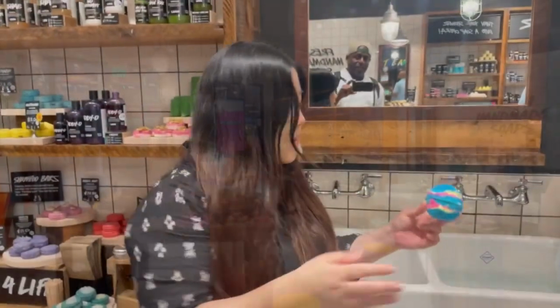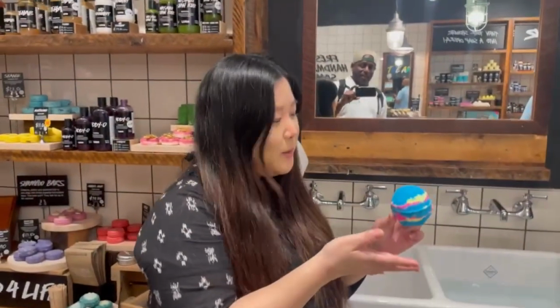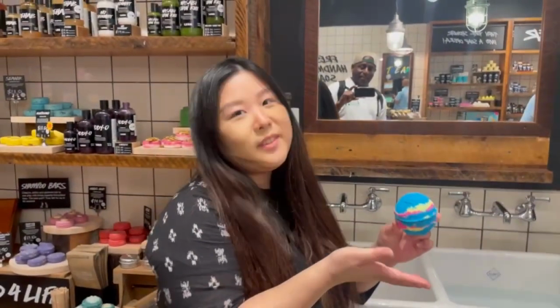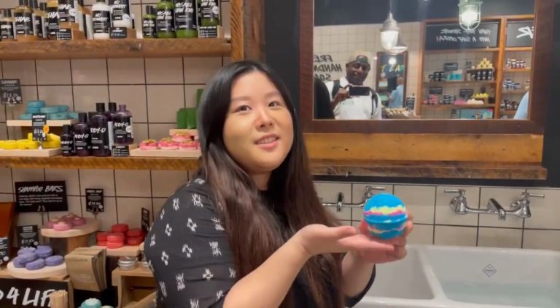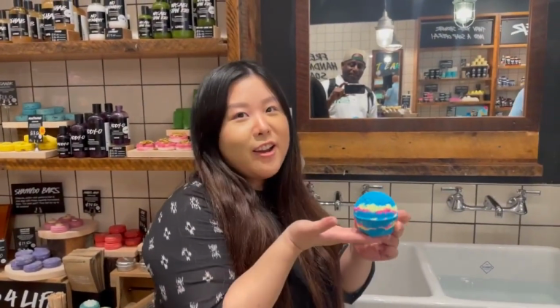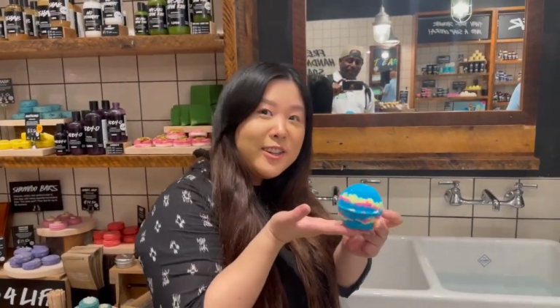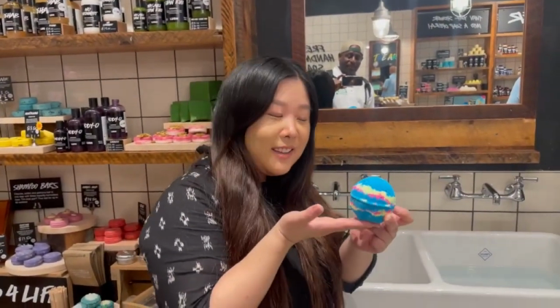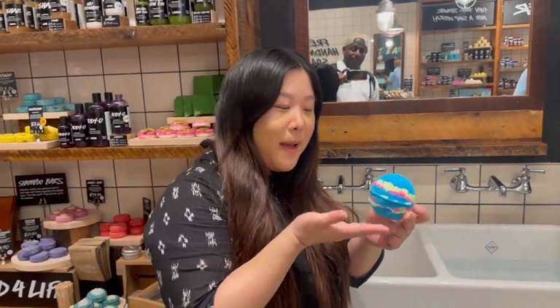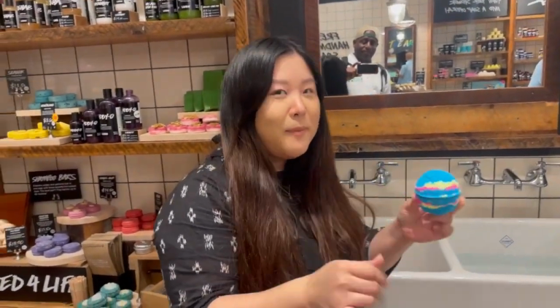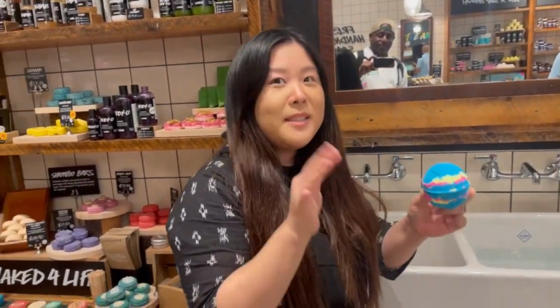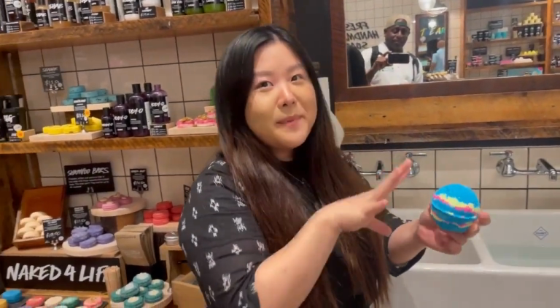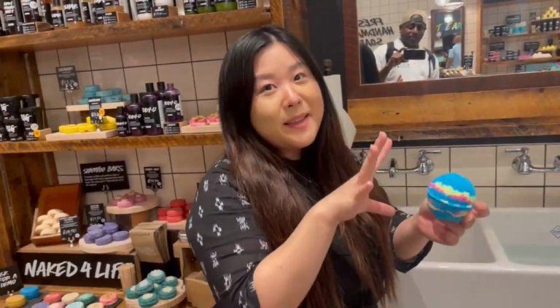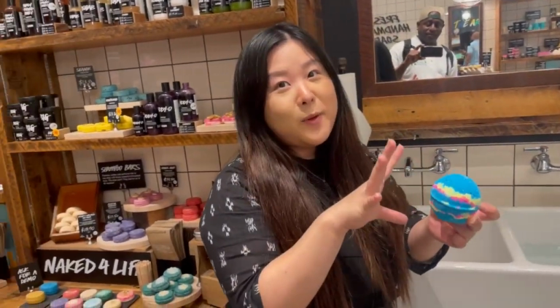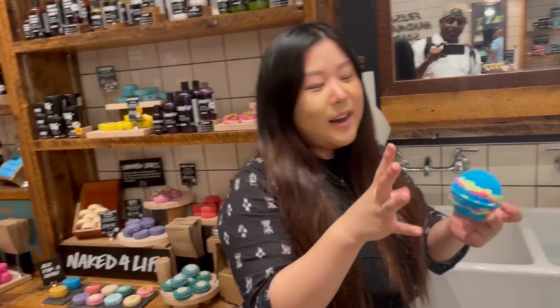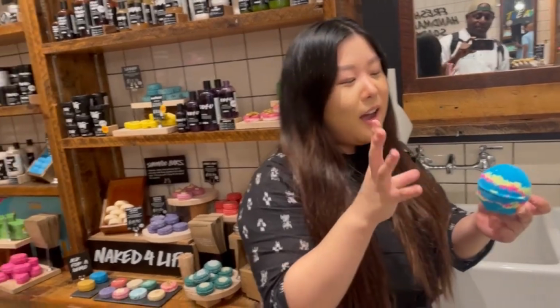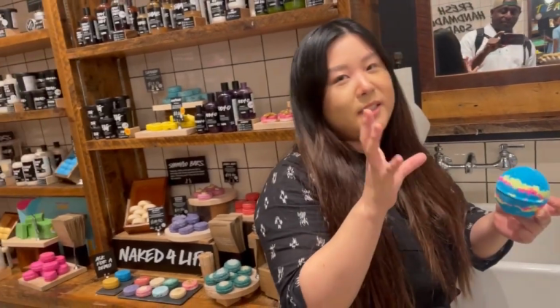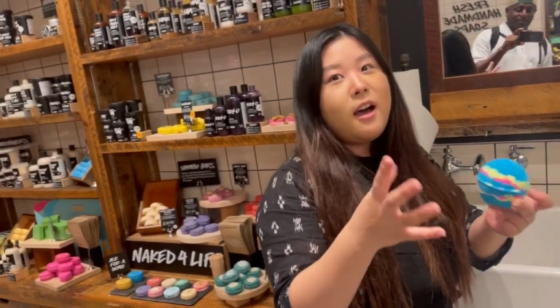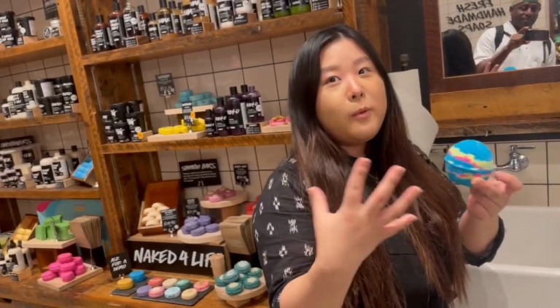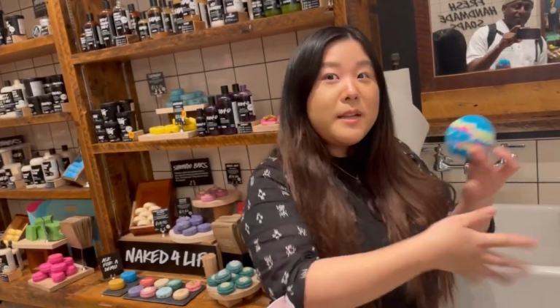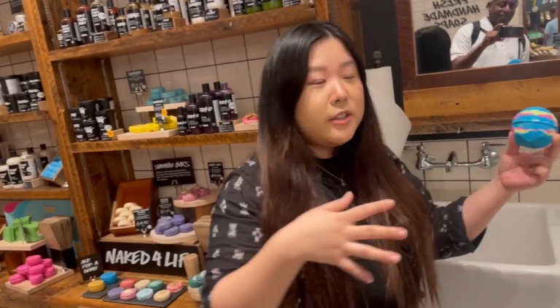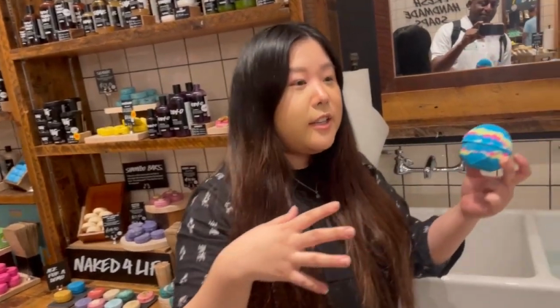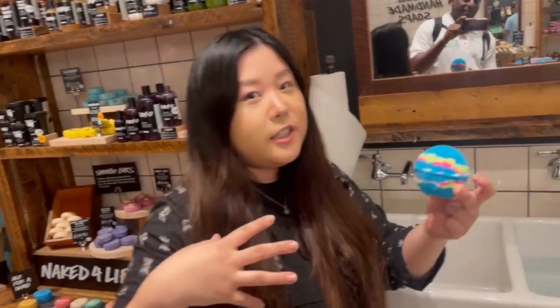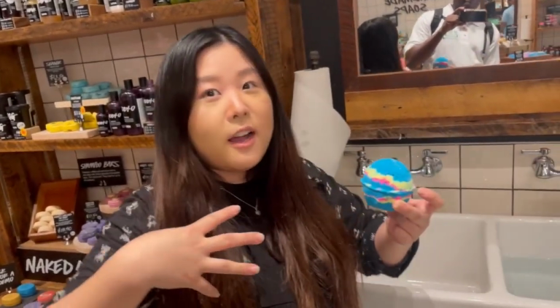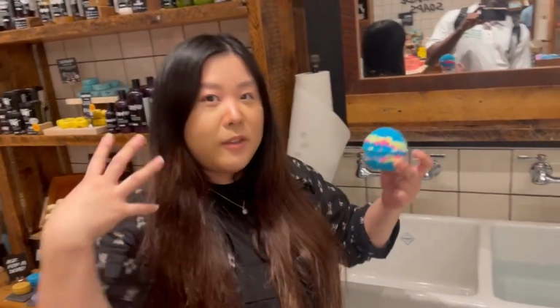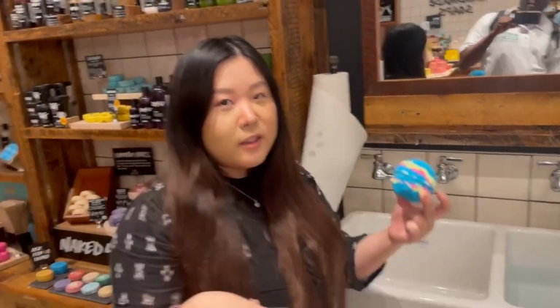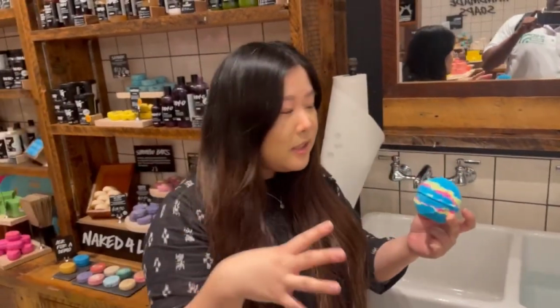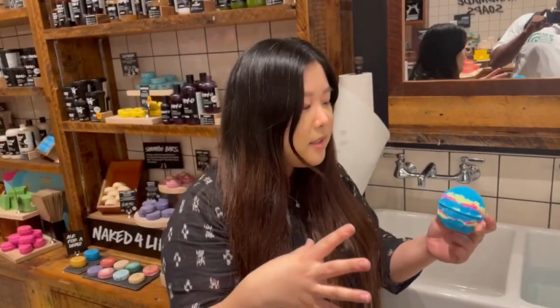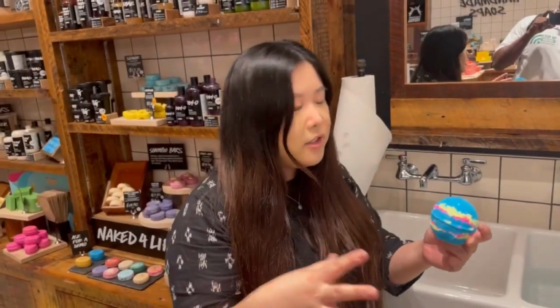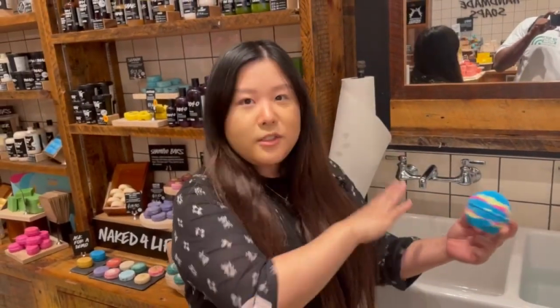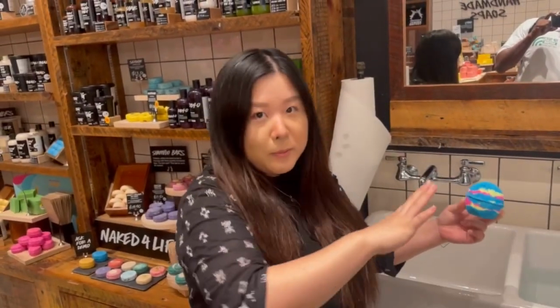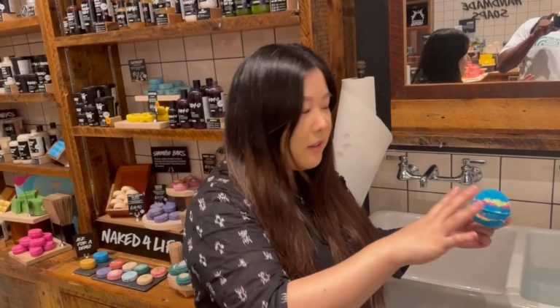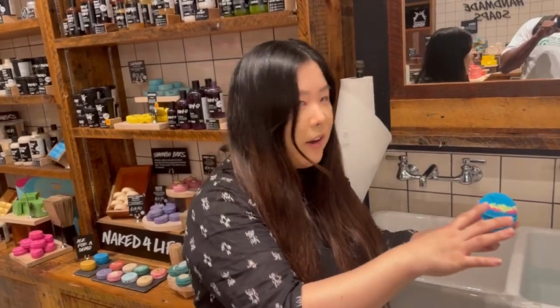This is our intergalactic bath bomb. It's a mint-based one. It's going to help with blood circulation, give you that cooling sensation, and it's super pretty in the water.